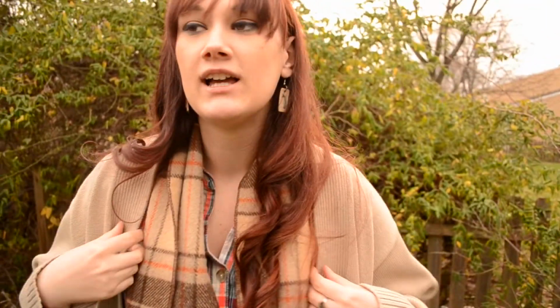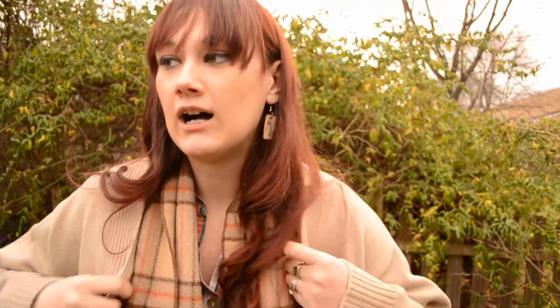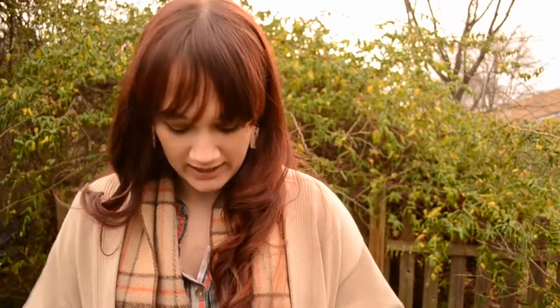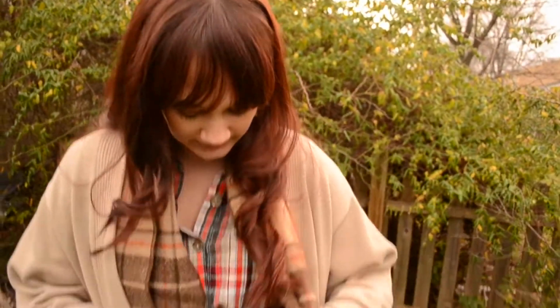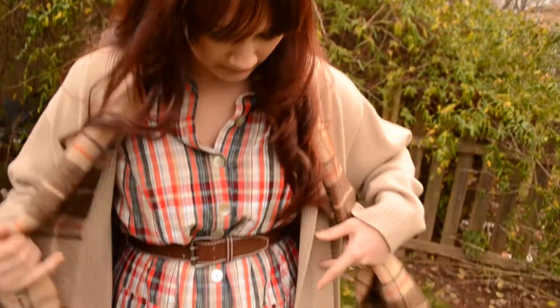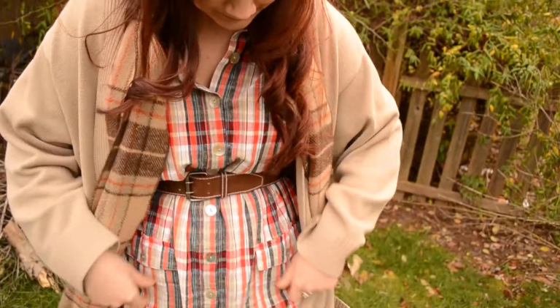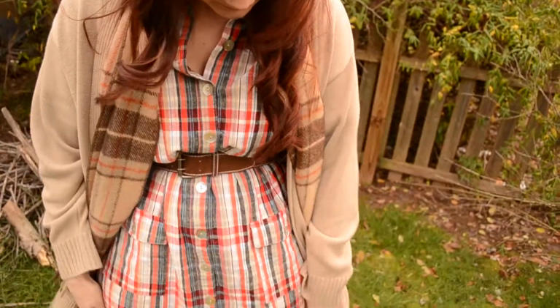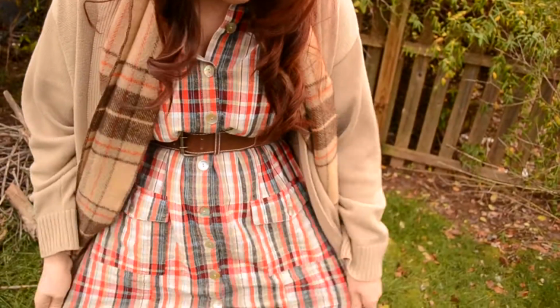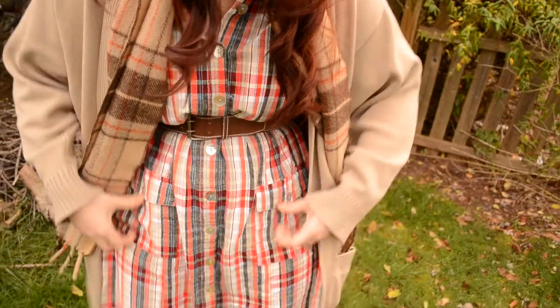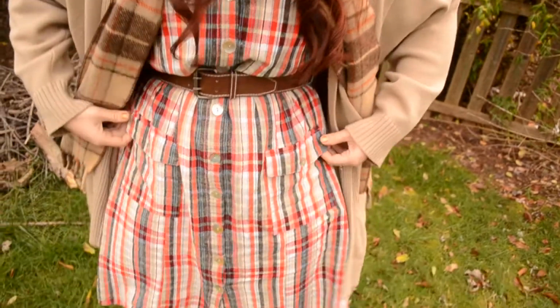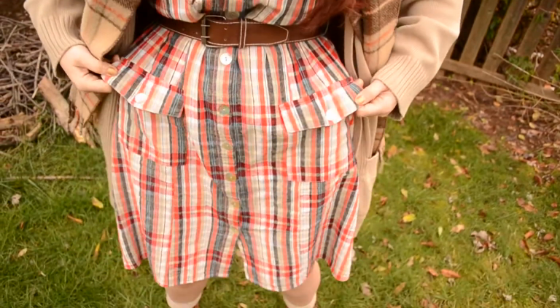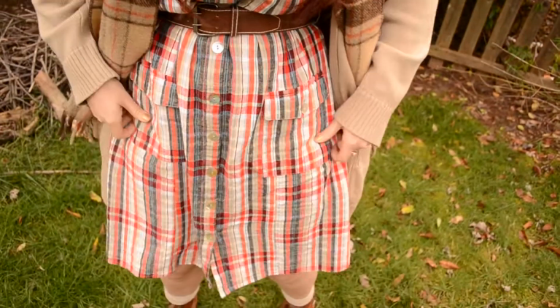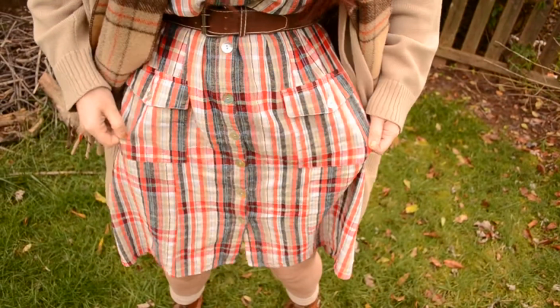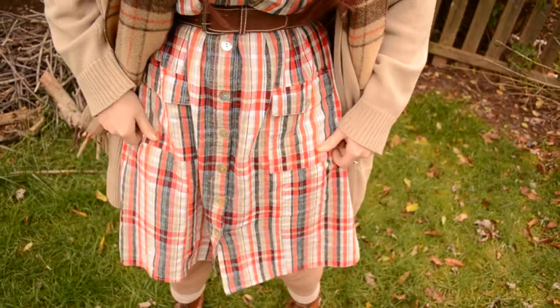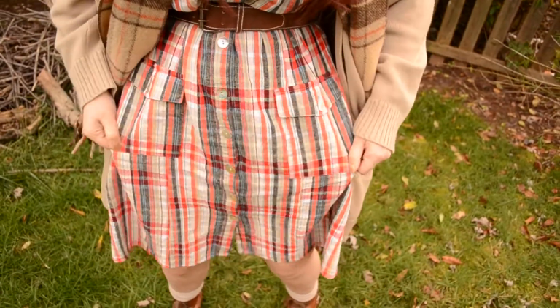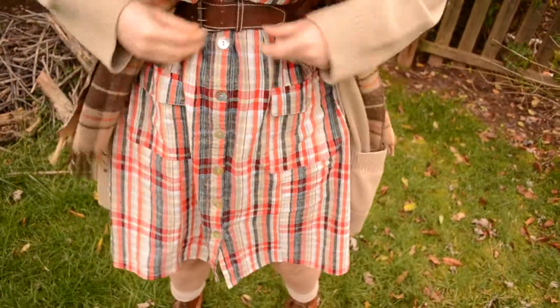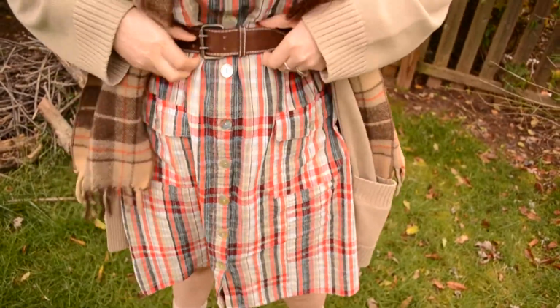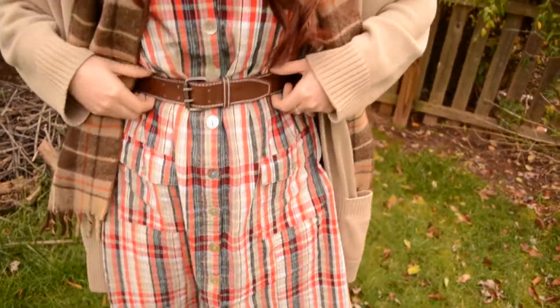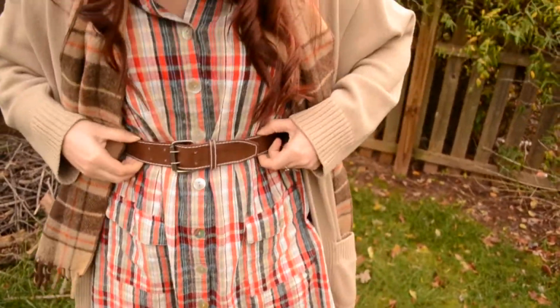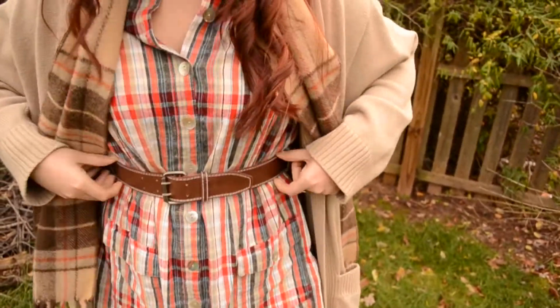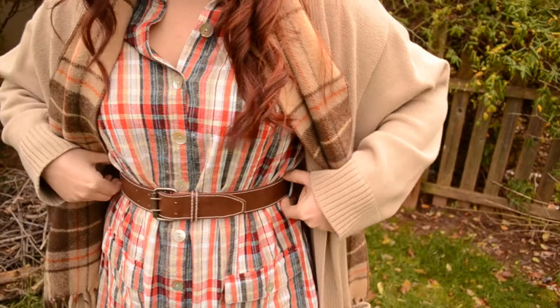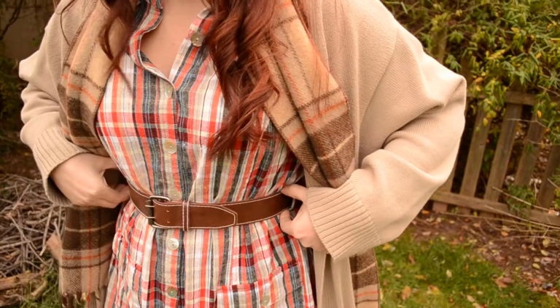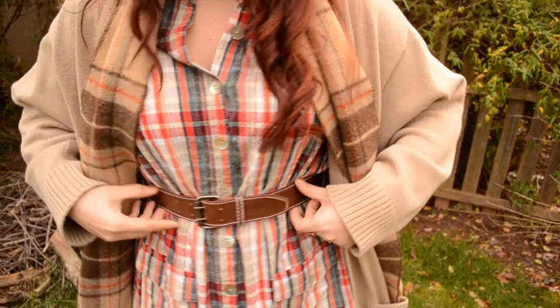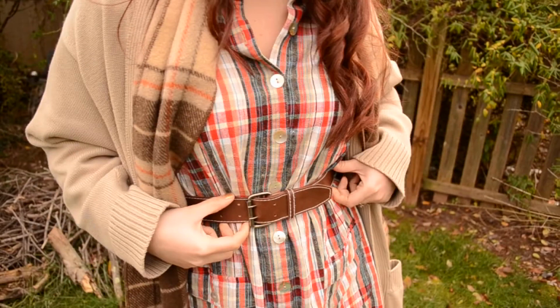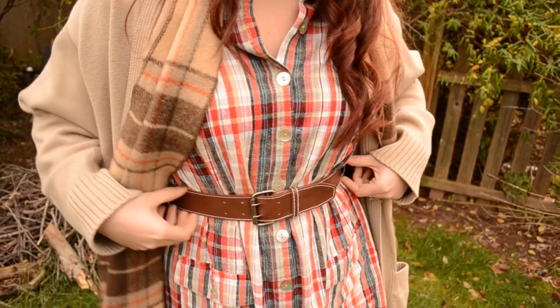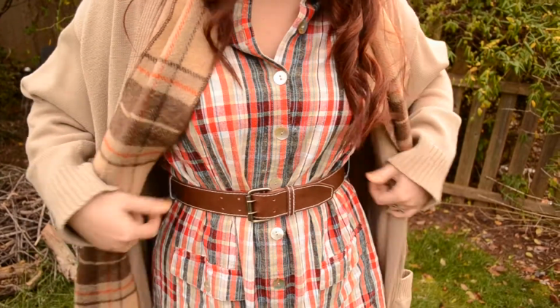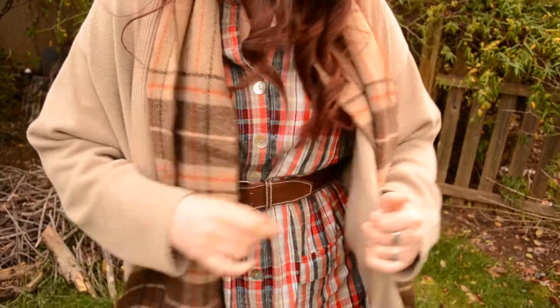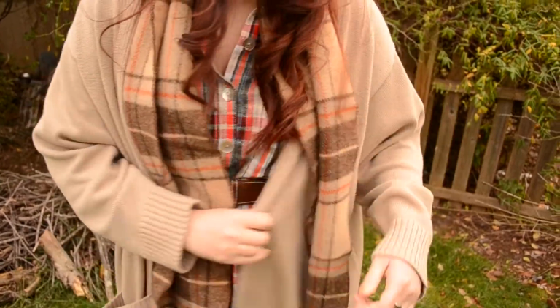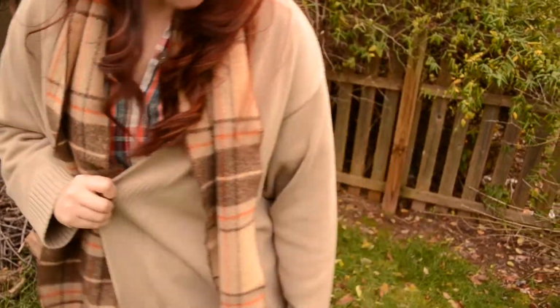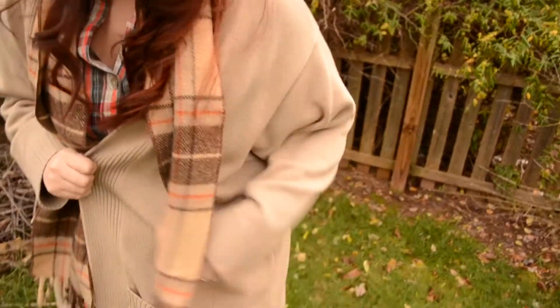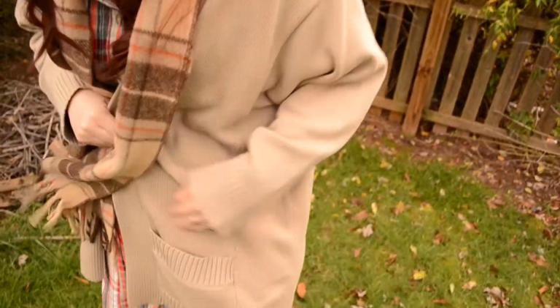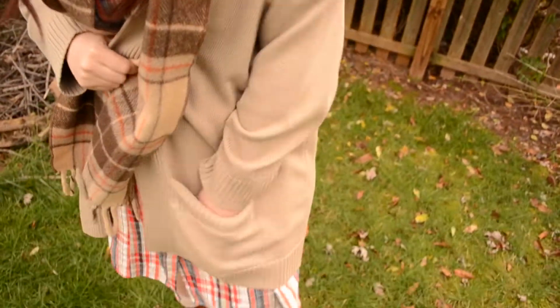I got this dress from Goodwill and I thought it was super cute. It's just like this red plaid retro style, and I cinched the waist with a belt so it would be more flattering.